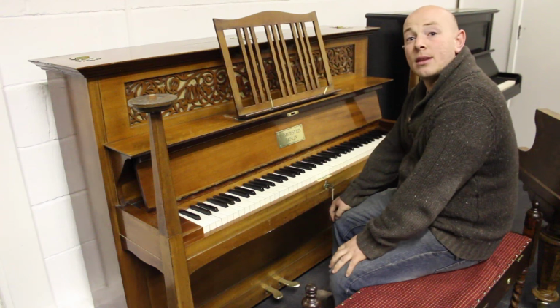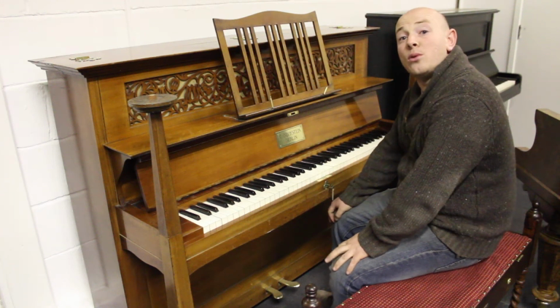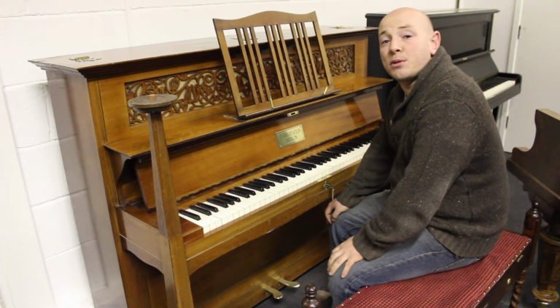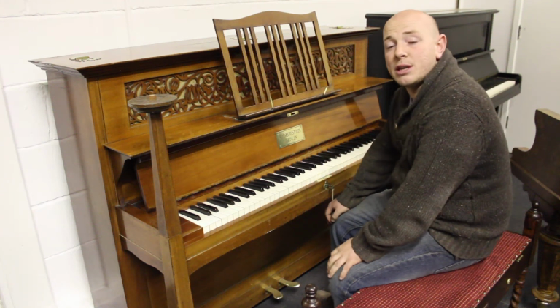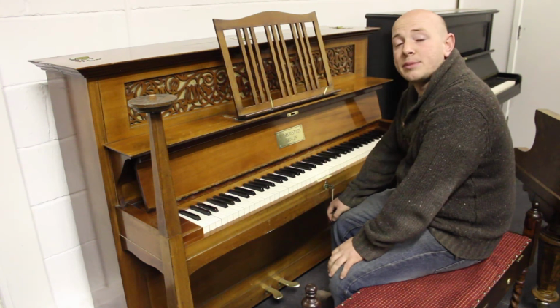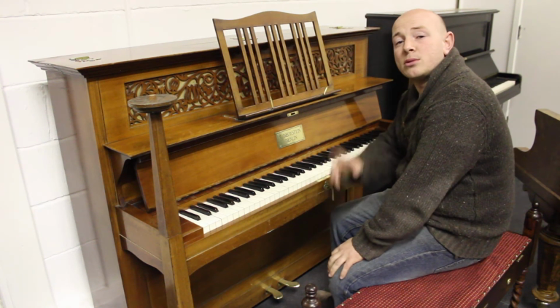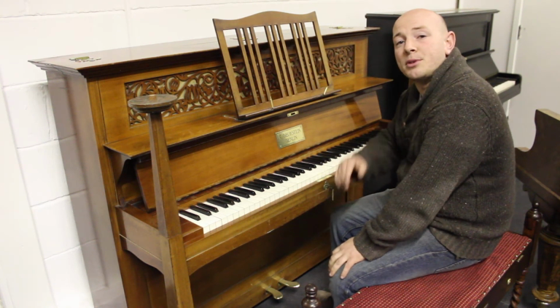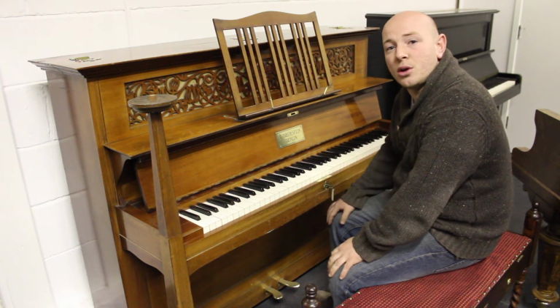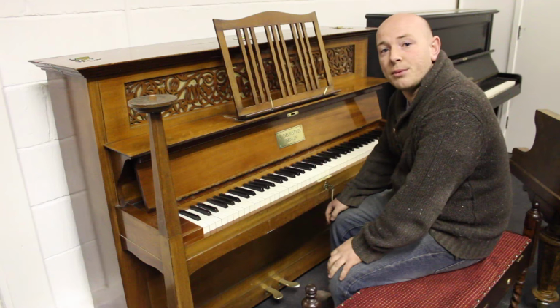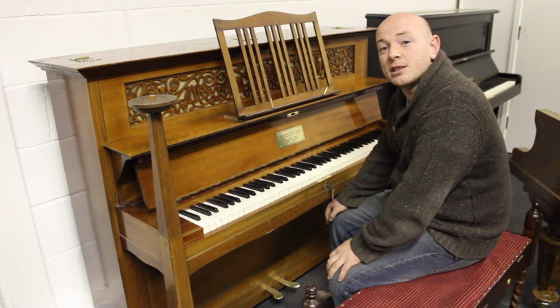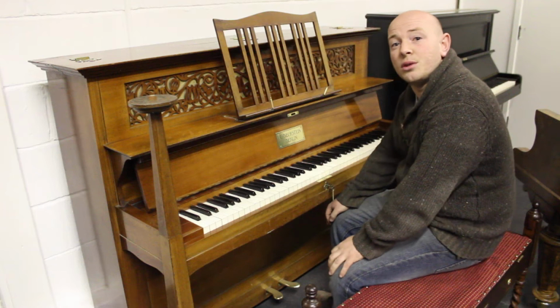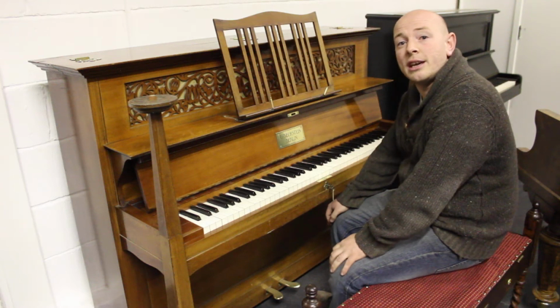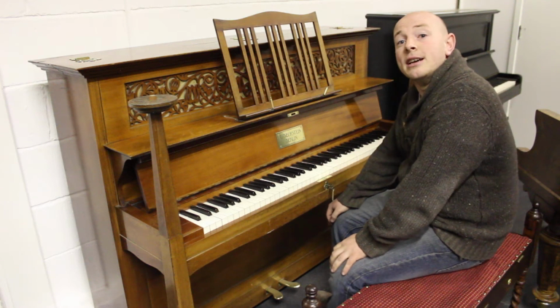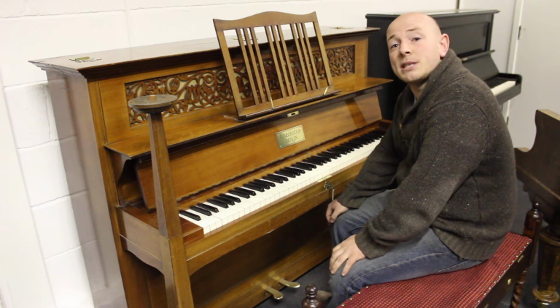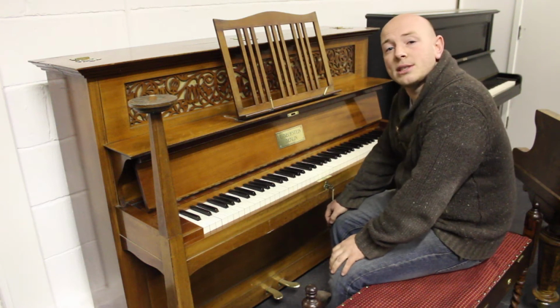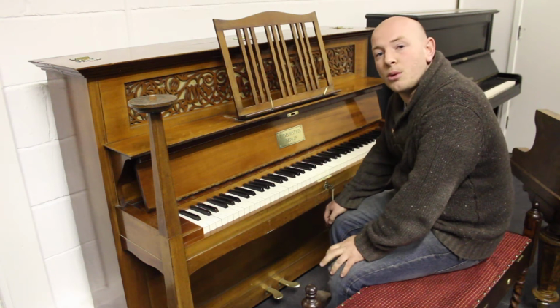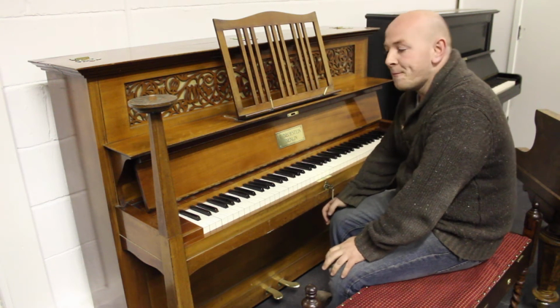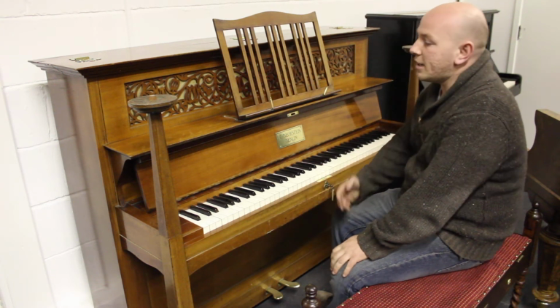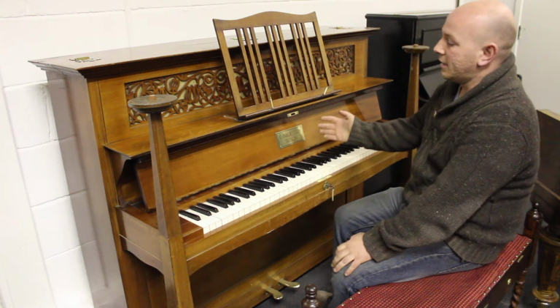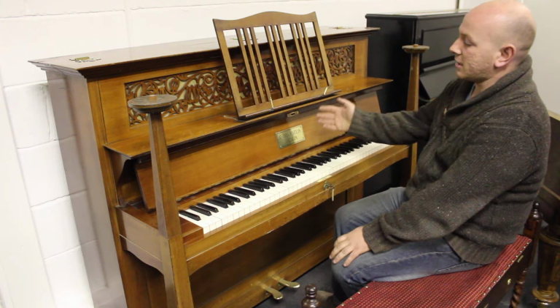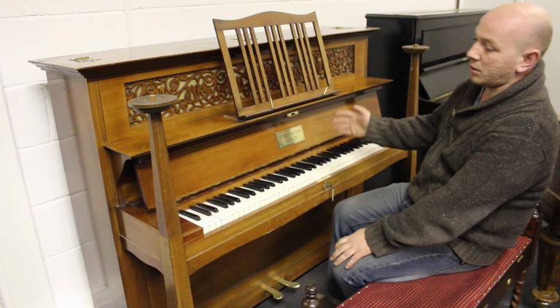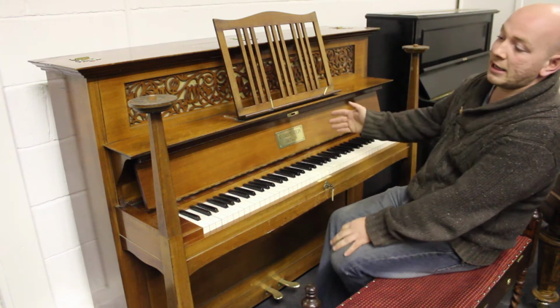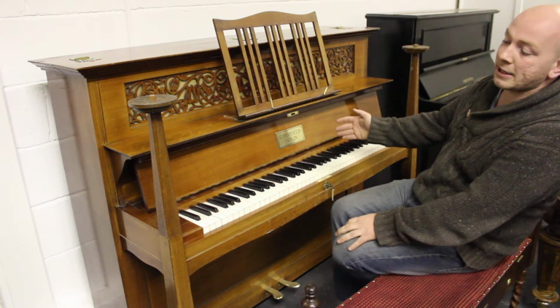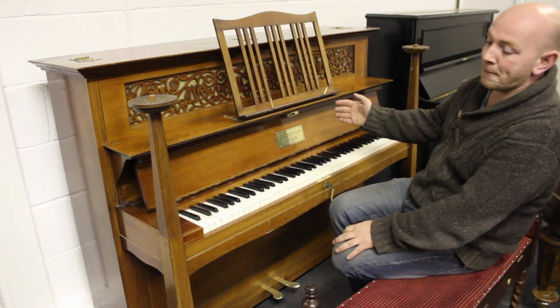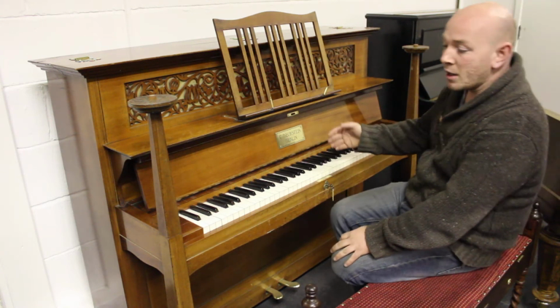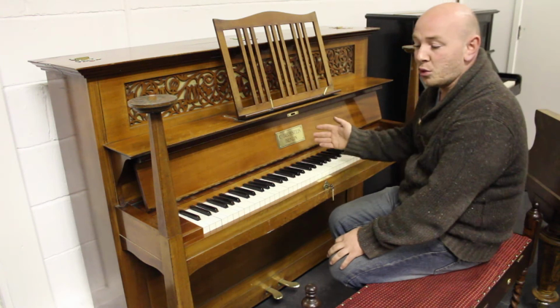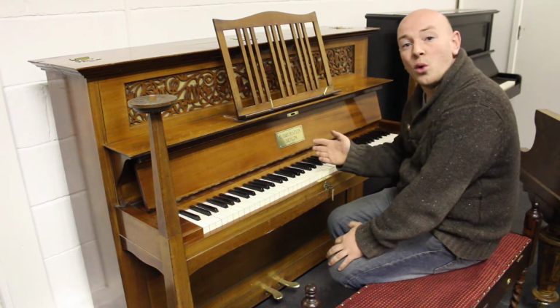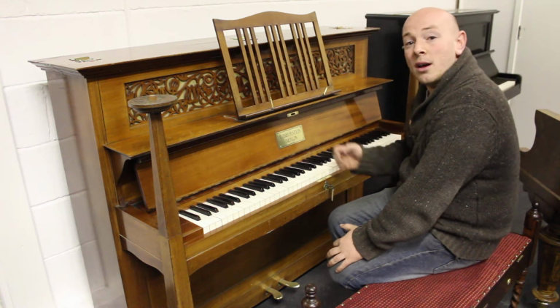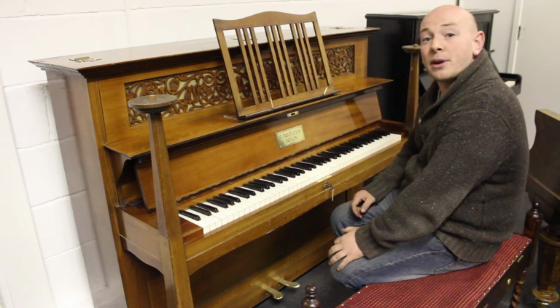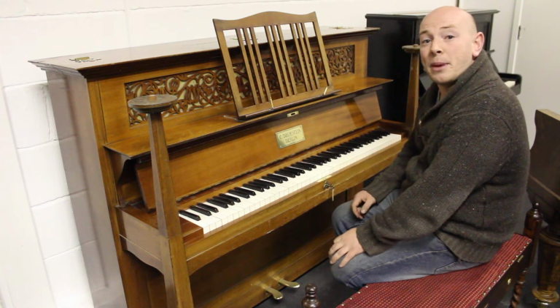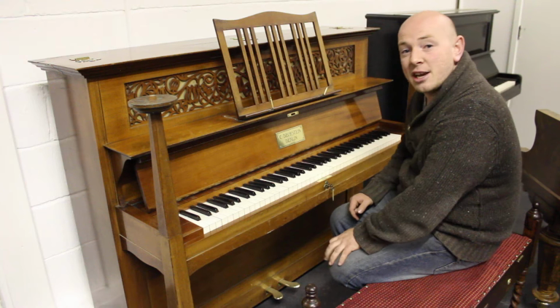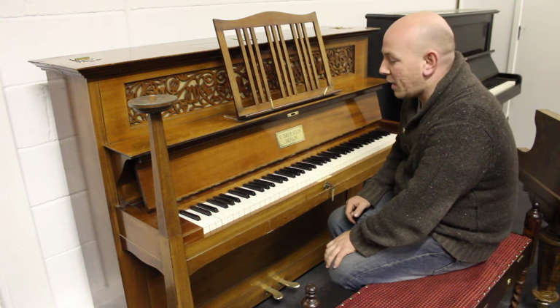Hello and welcome to Sherwood Phoenix Pianos, www.sherwoodphoenix.co.uk — it's our website folks, thanks for watching. This is a lovely antique Art Nouveau upright Bechstein piano.